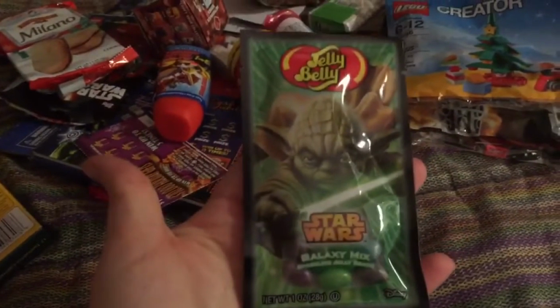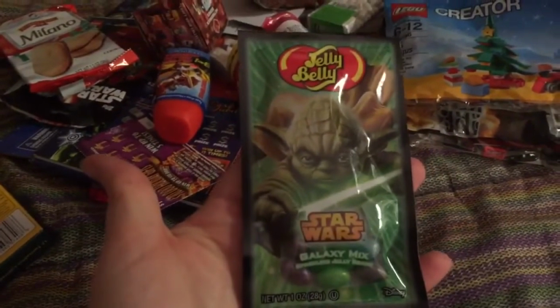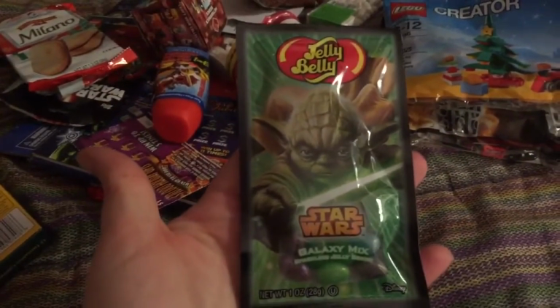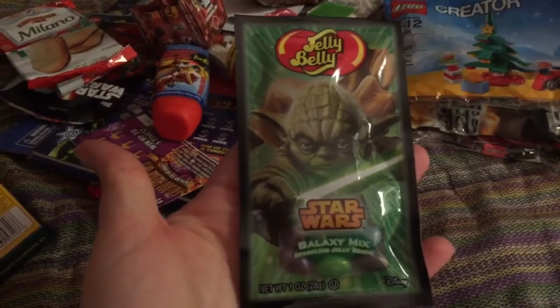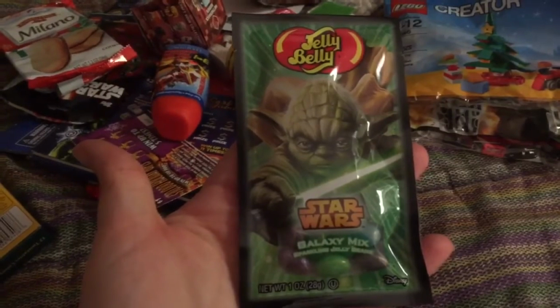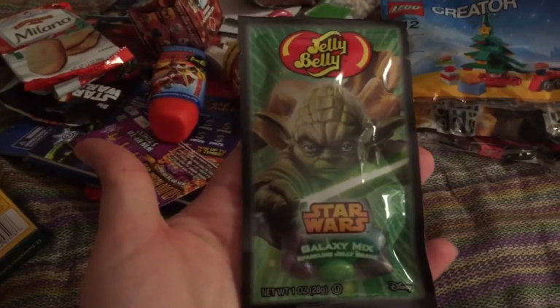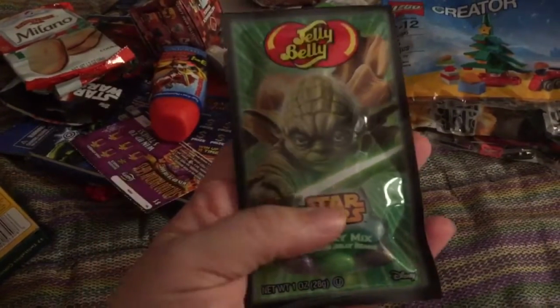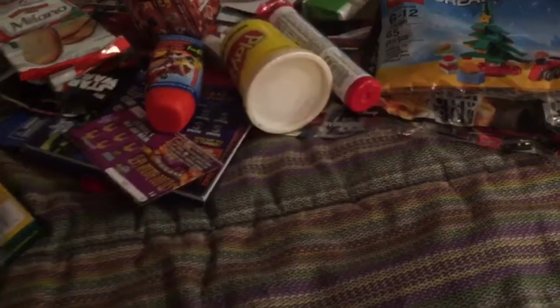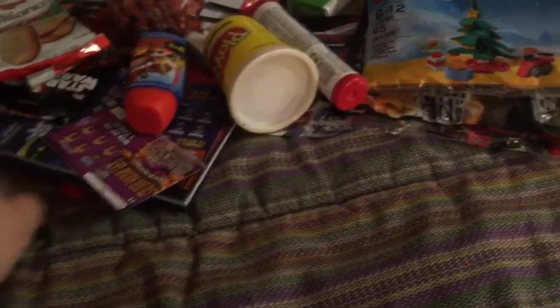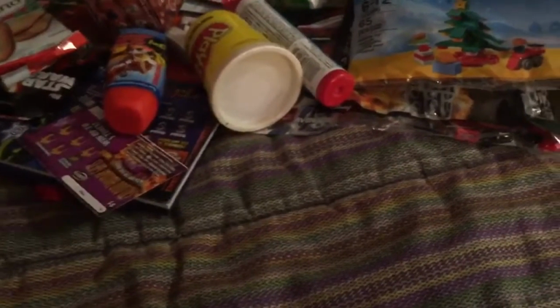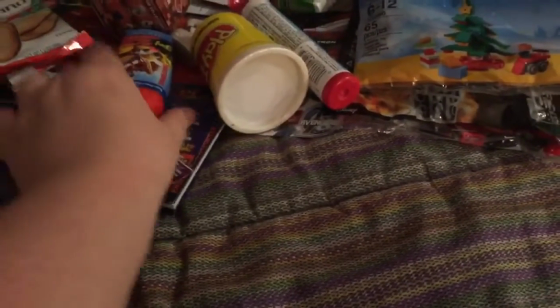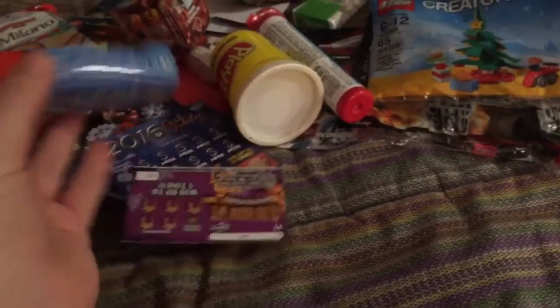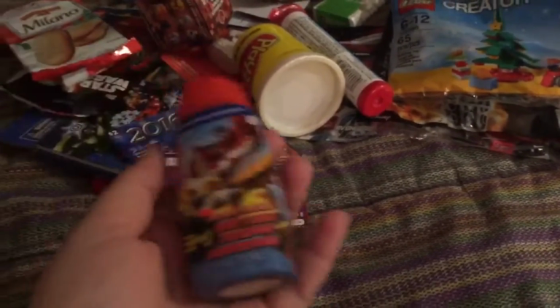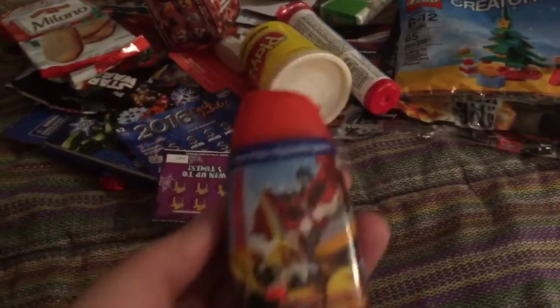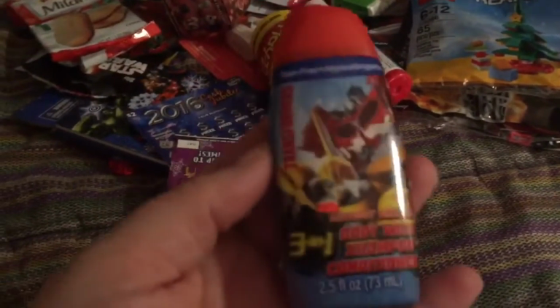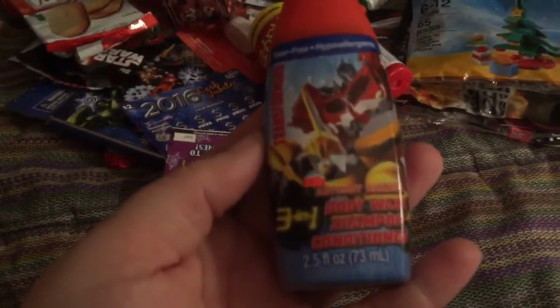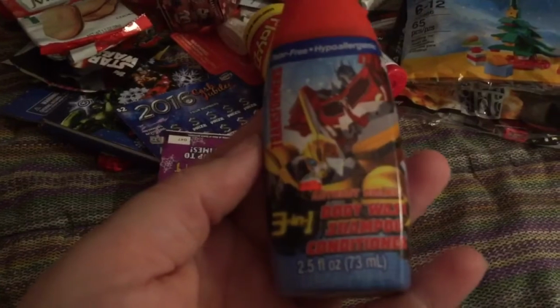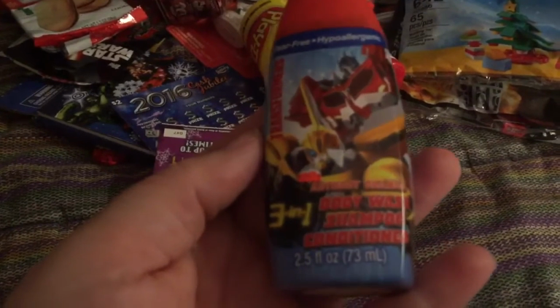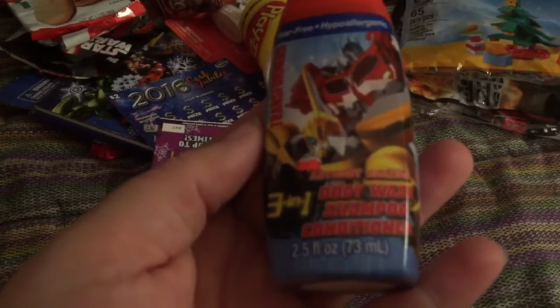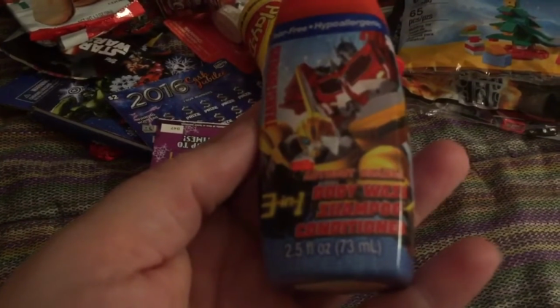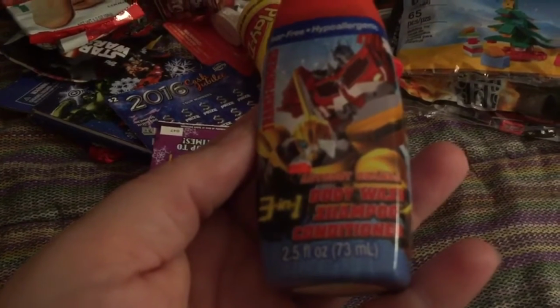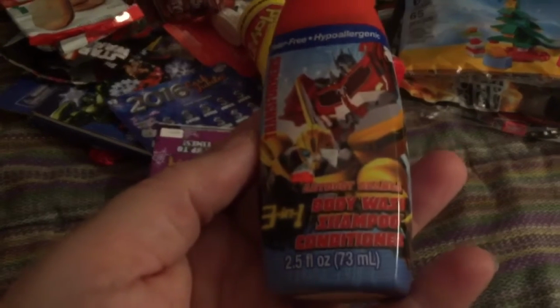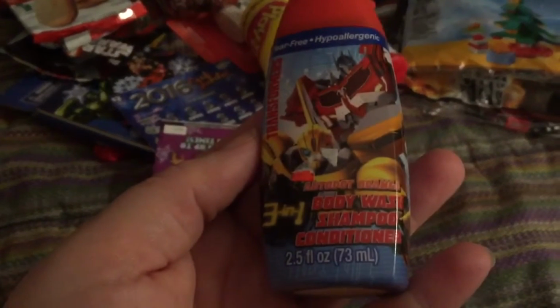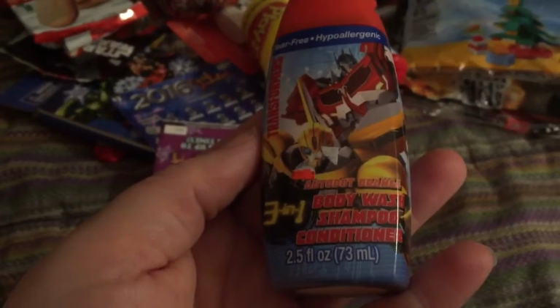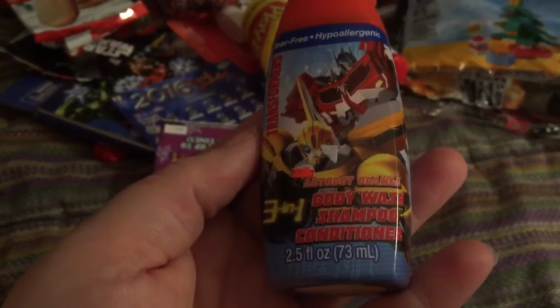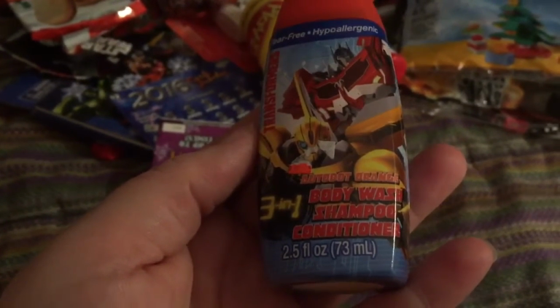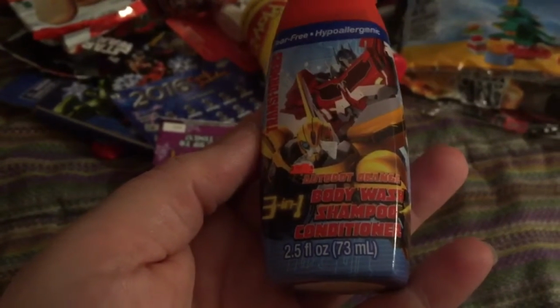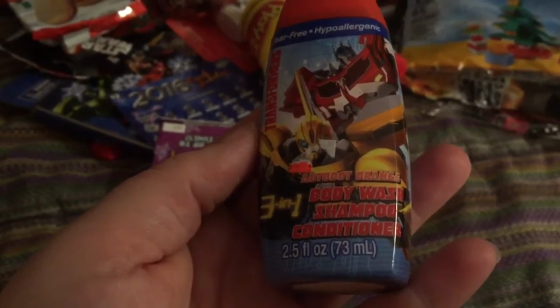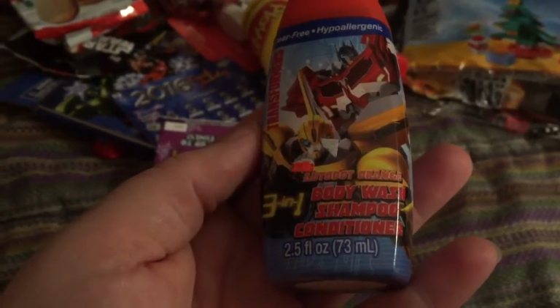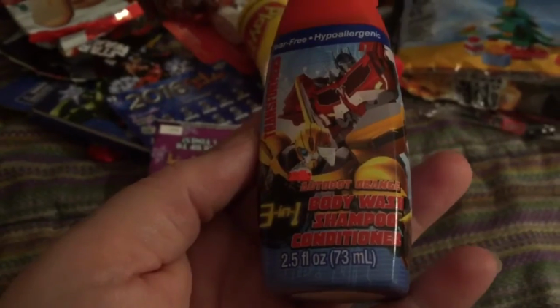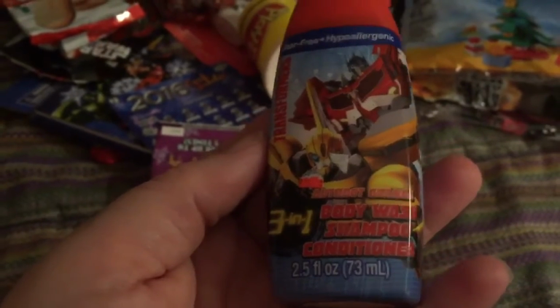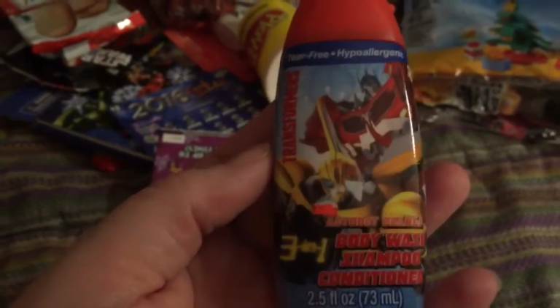Star Wars Jelly Belly Jelly Beans from Target. I also got this at Walgreens on clearance for a quarter — it's a Transformers body wash, shampoo and conditioner actually.